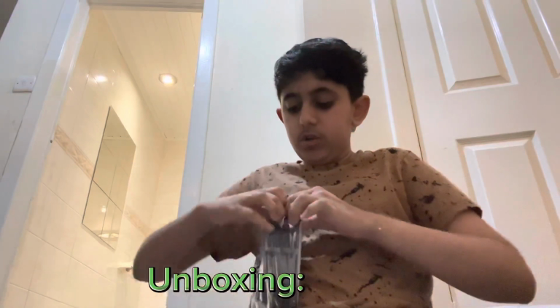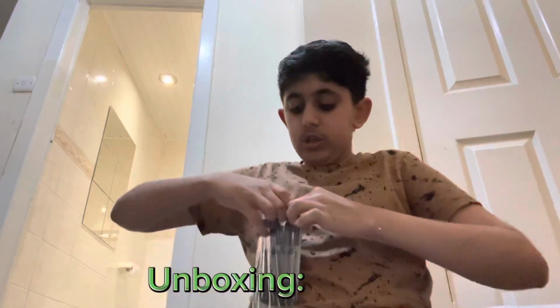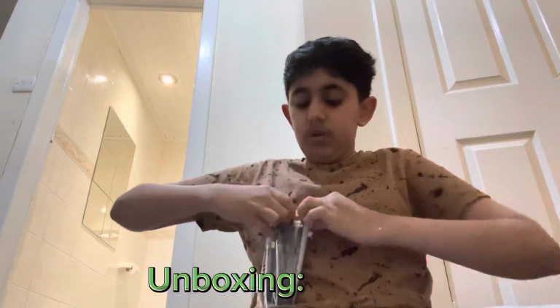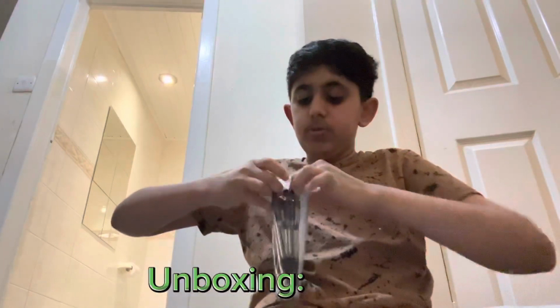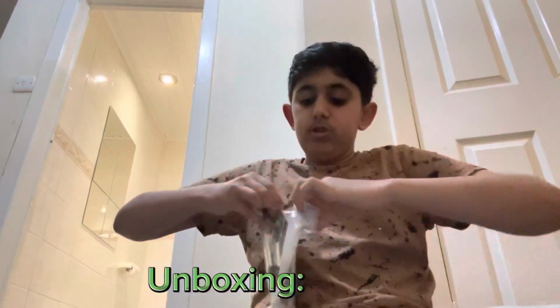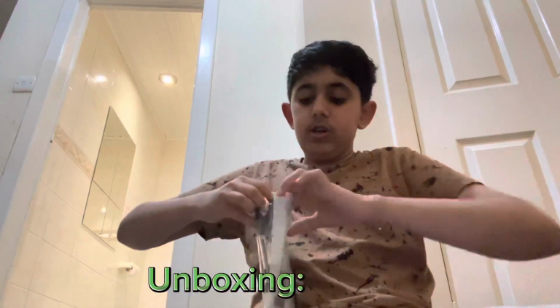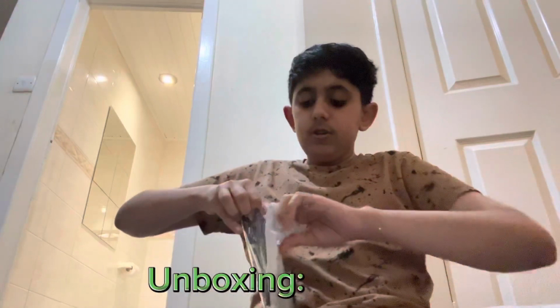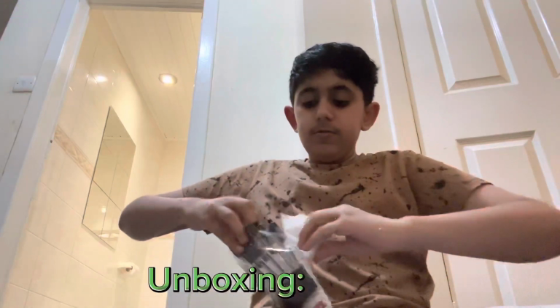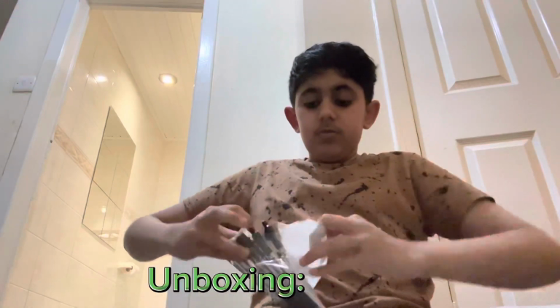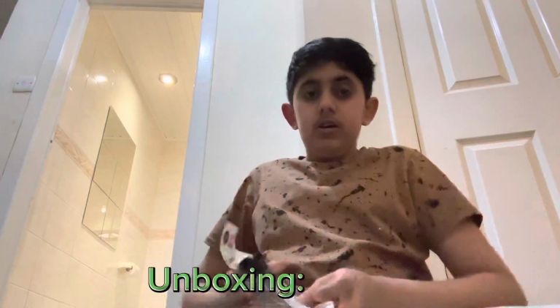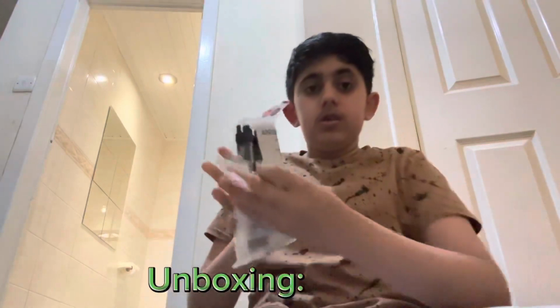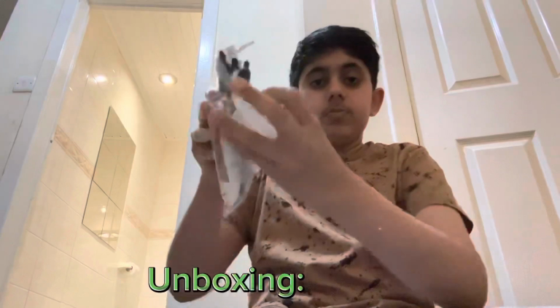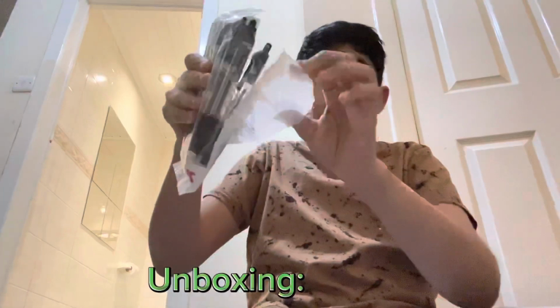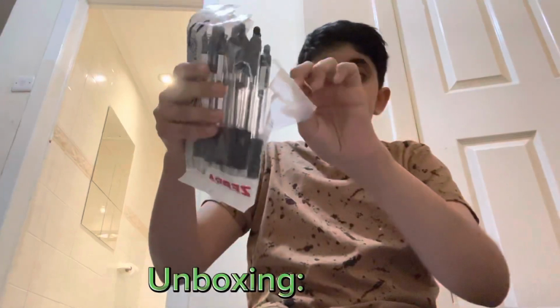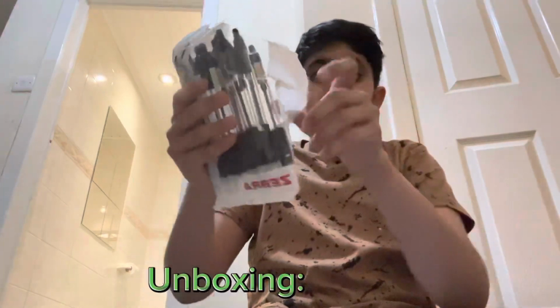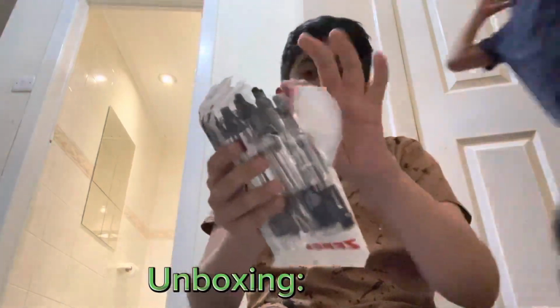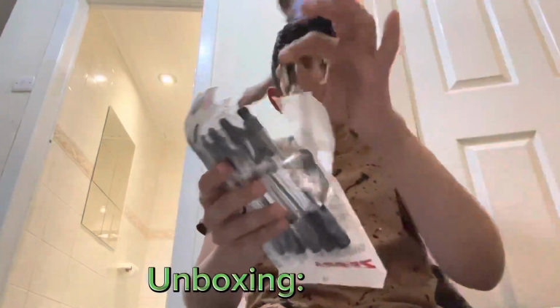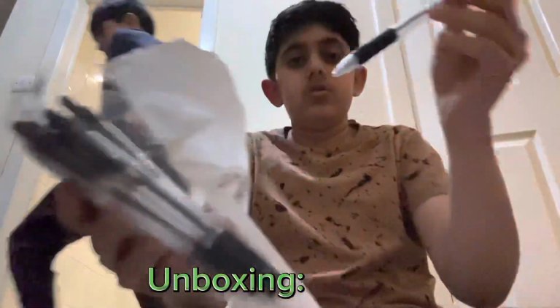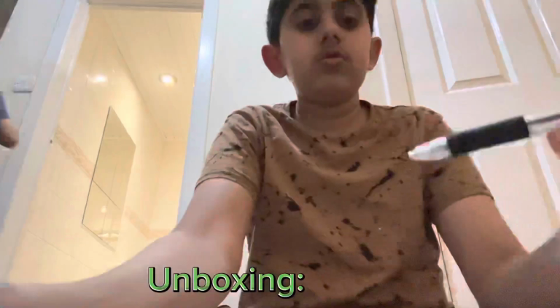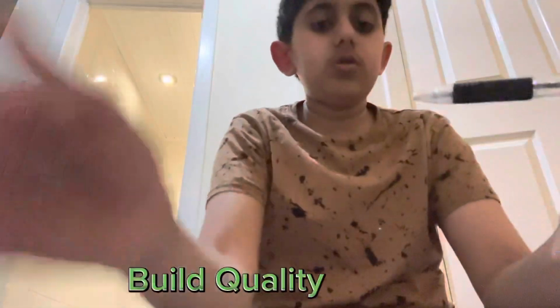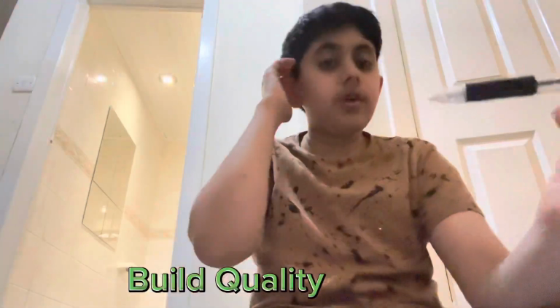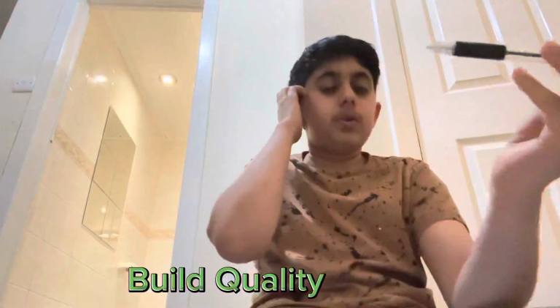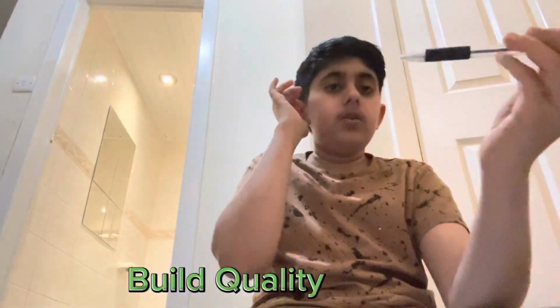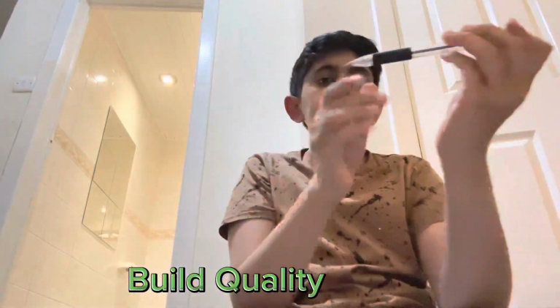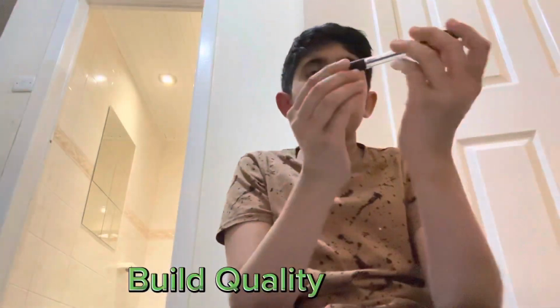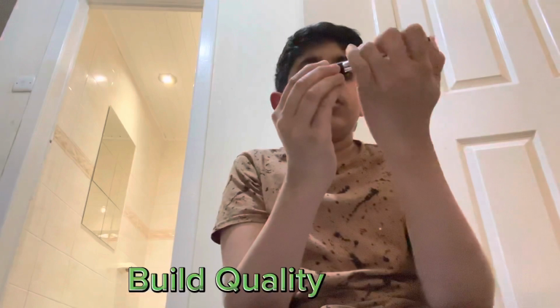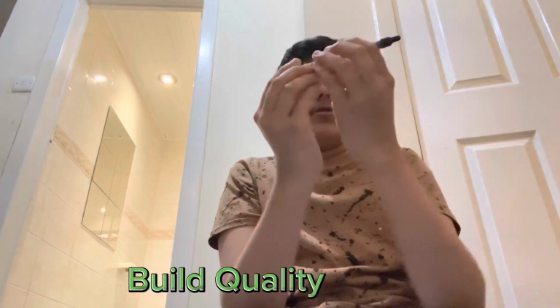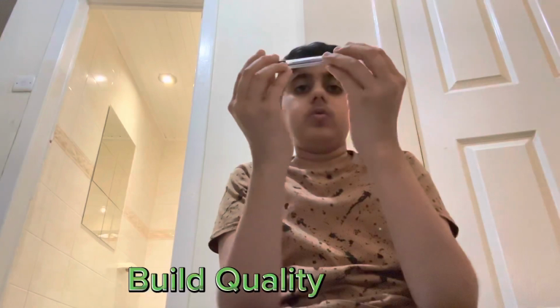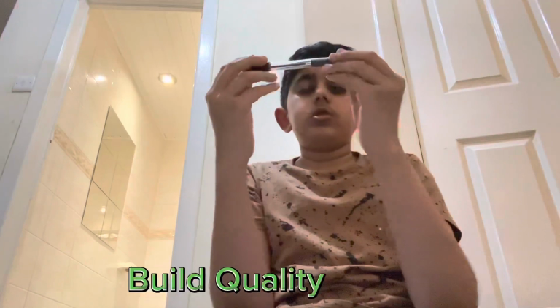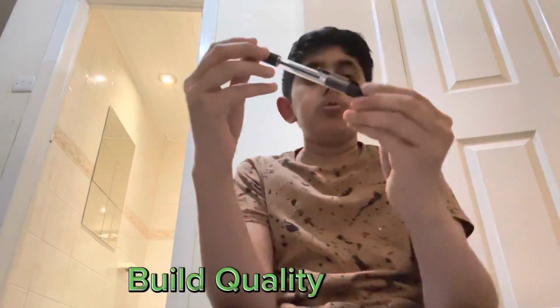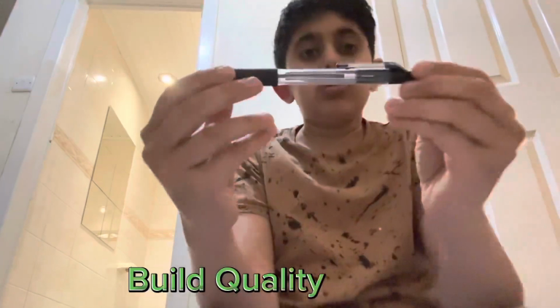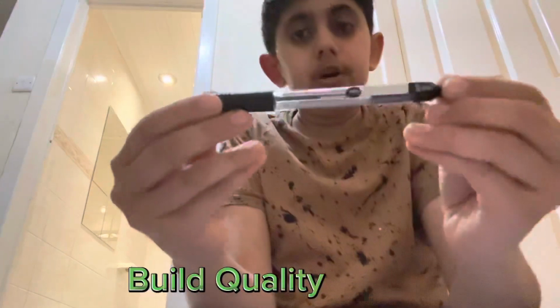I don't think that was meant to be able to look it up. But yeah, we got into the packet. I've got one pen in. Here is the build quality of the pen.